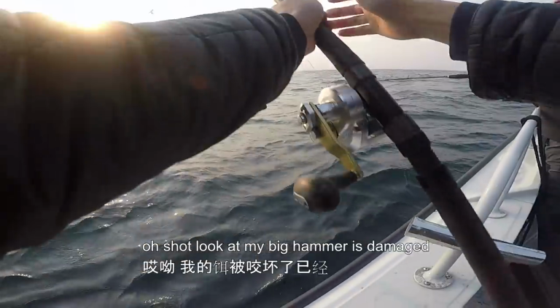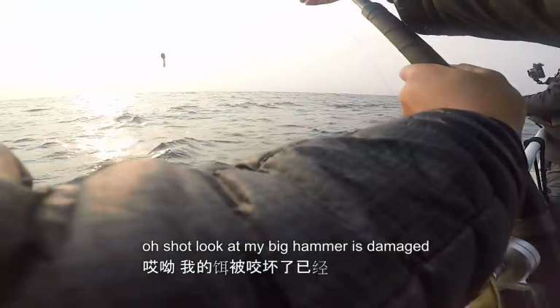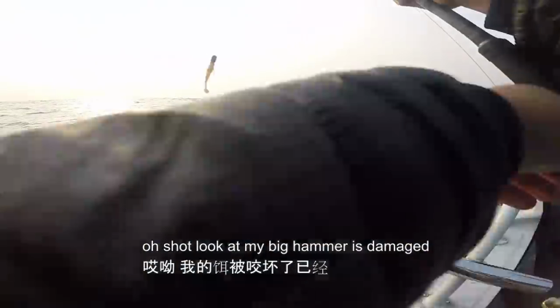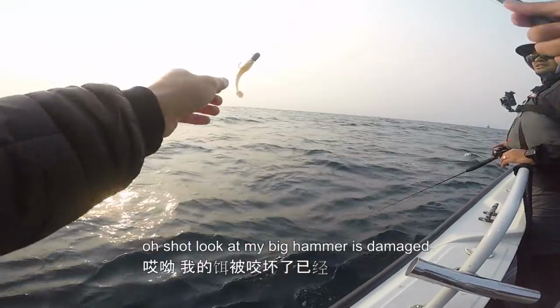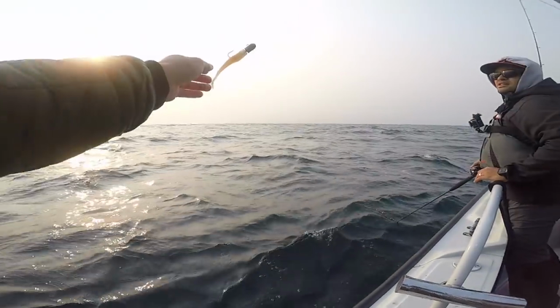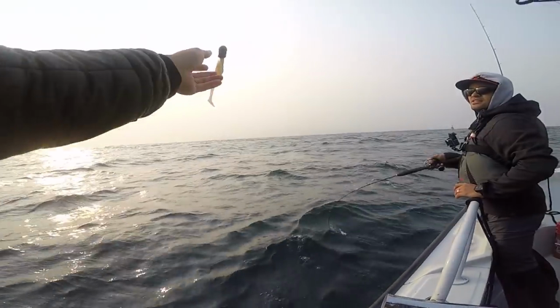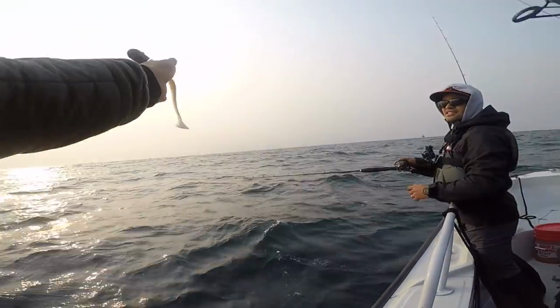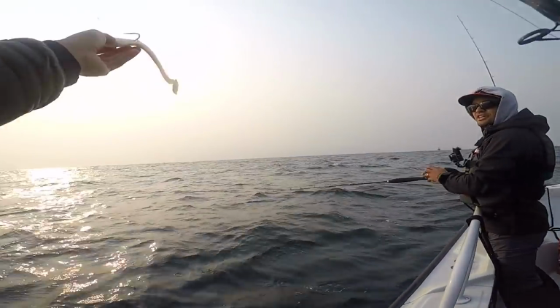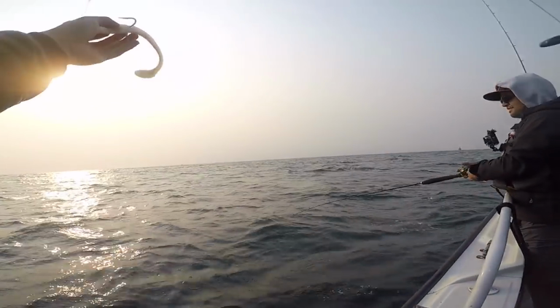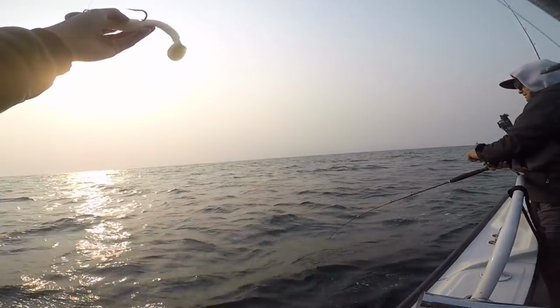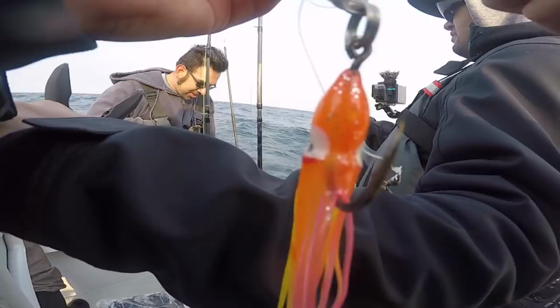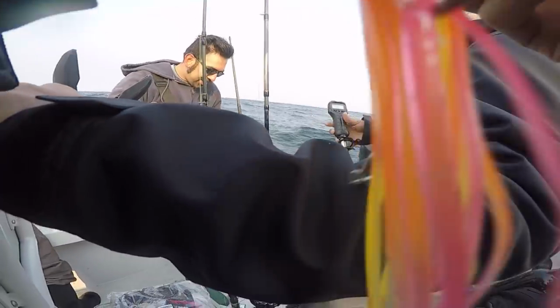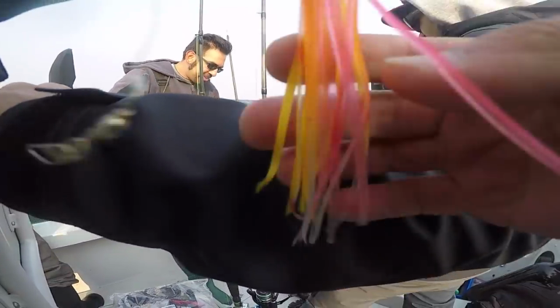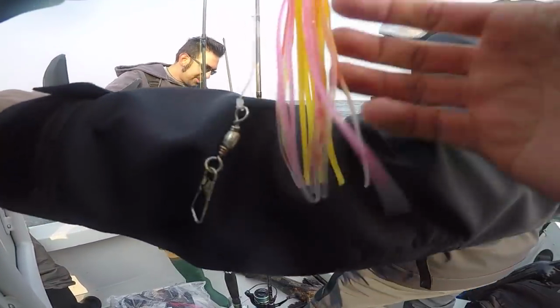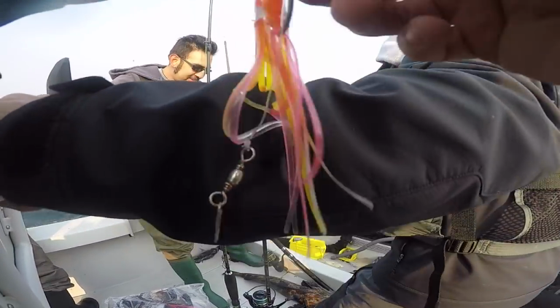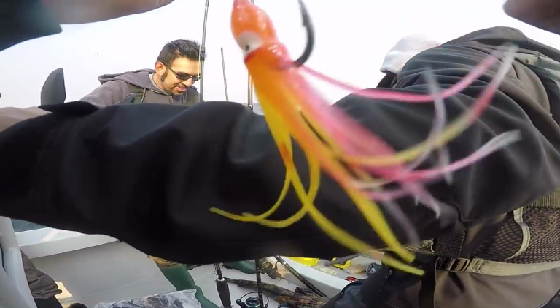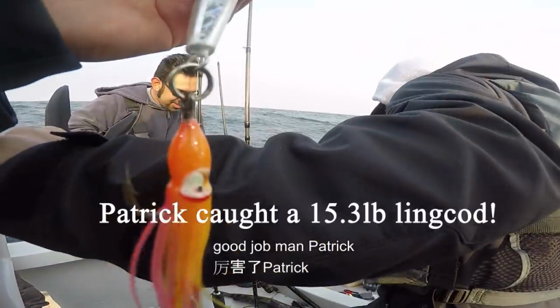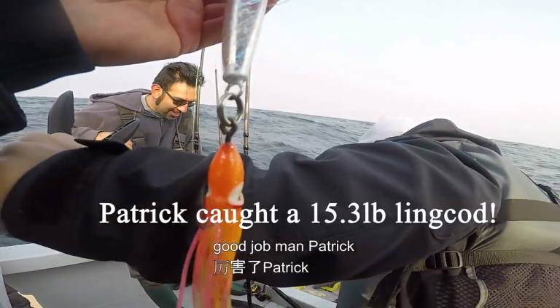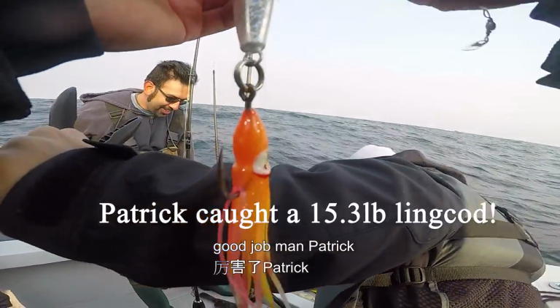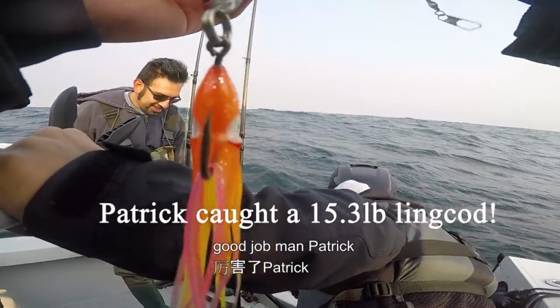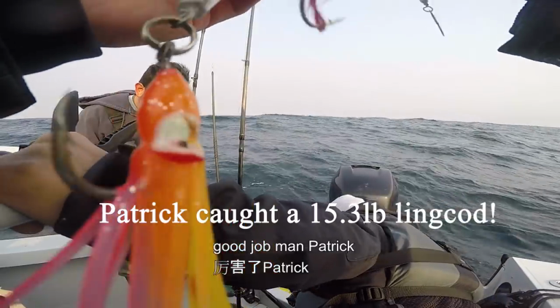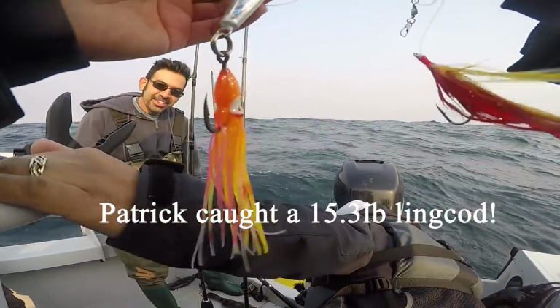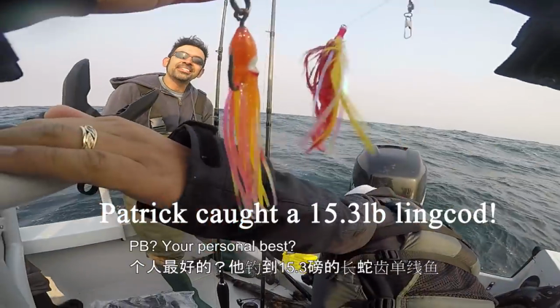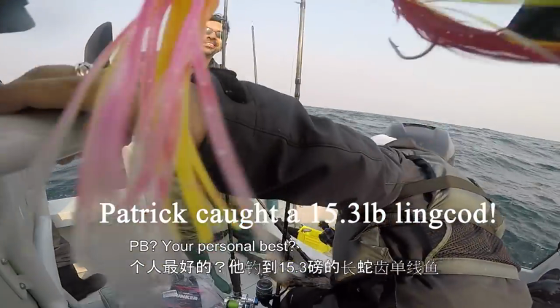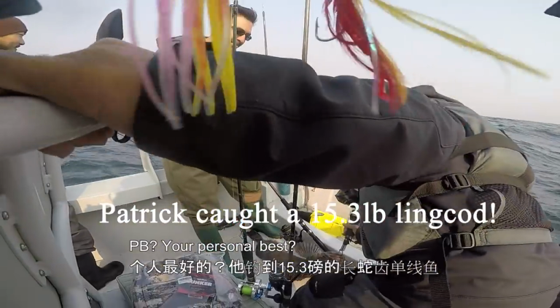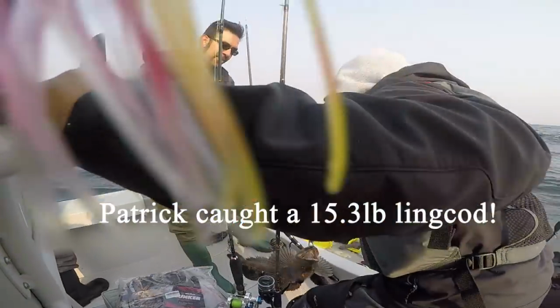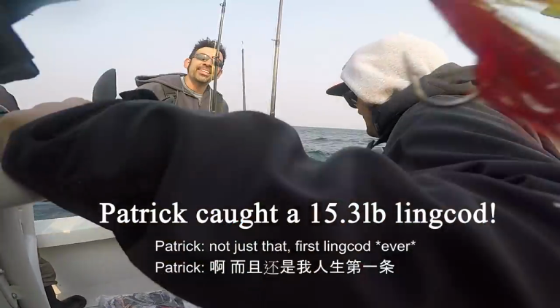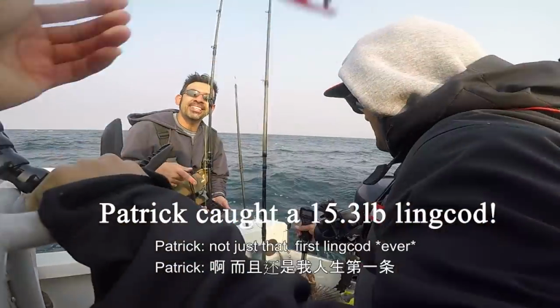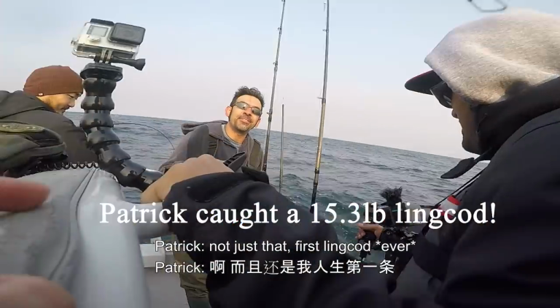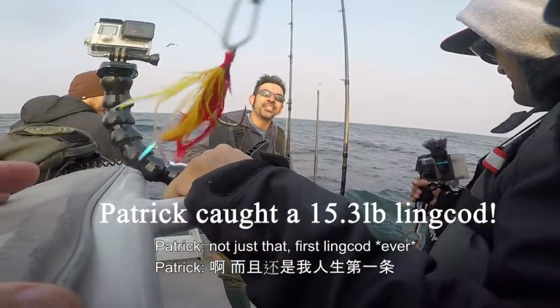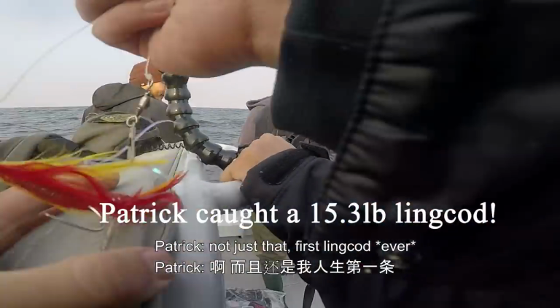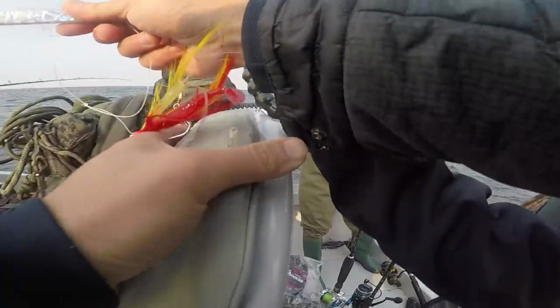Look at my big hammer — it's damaged. Okay. Nice teeth. Good job, man. Patrick. PB — your personal best? No, not just that. First lingcod! Oh yeah.